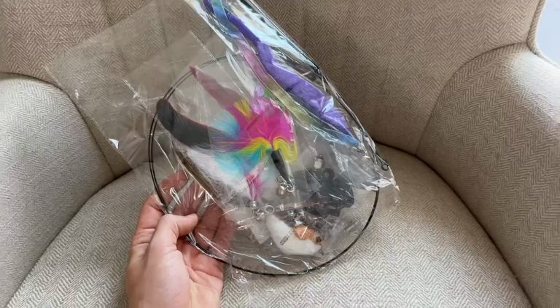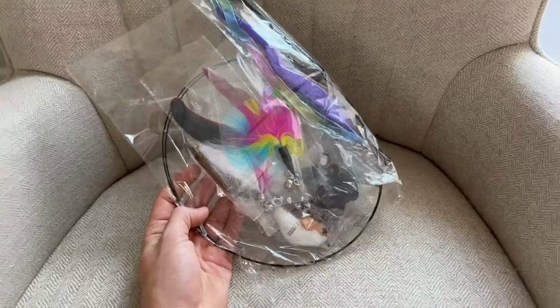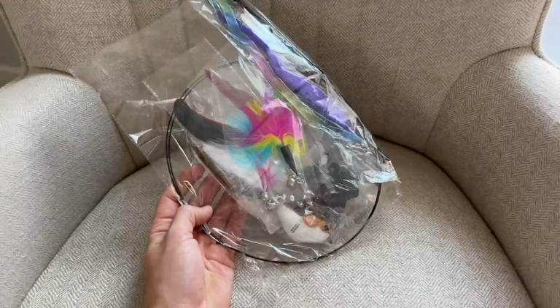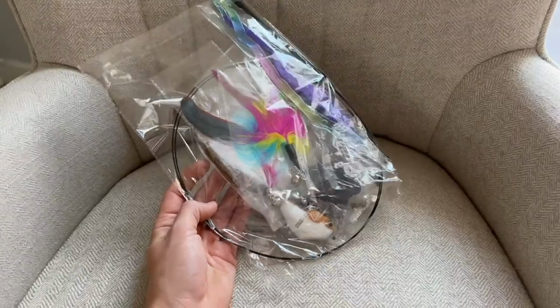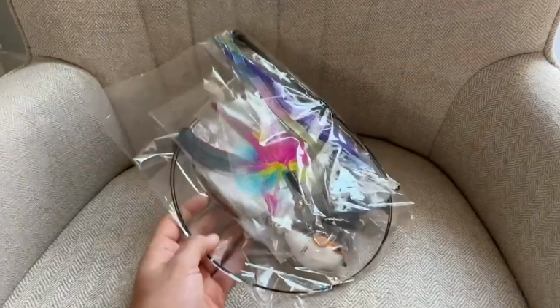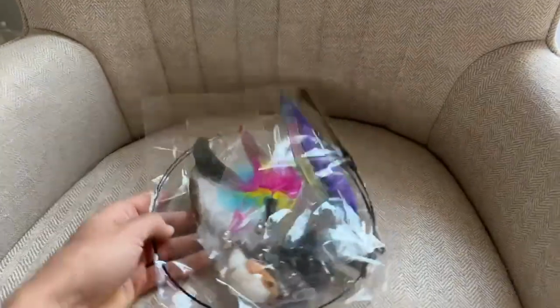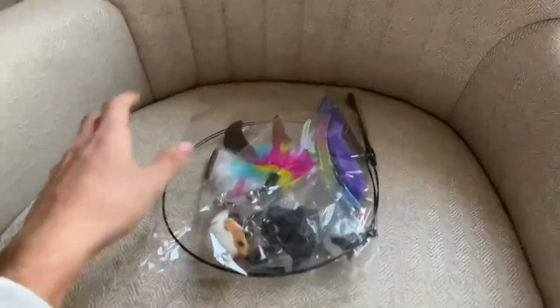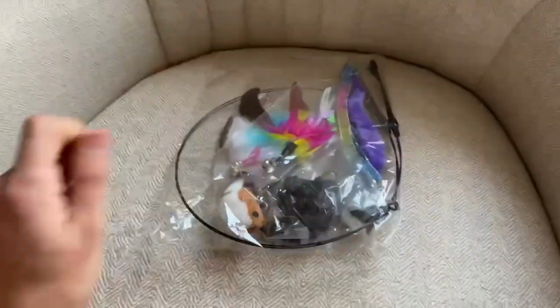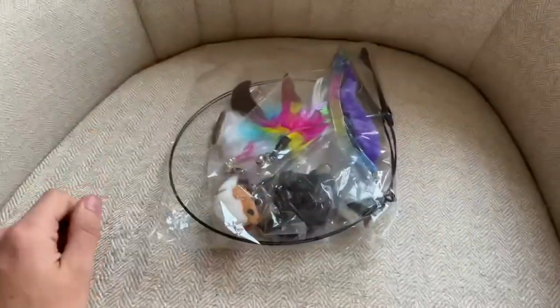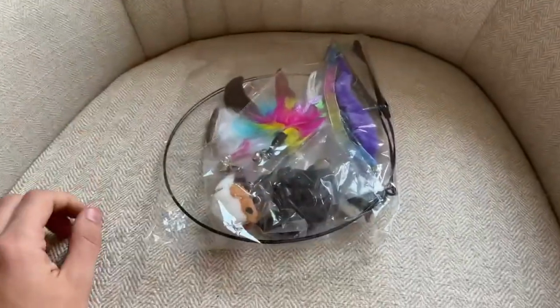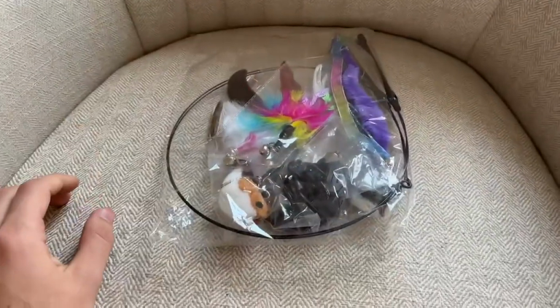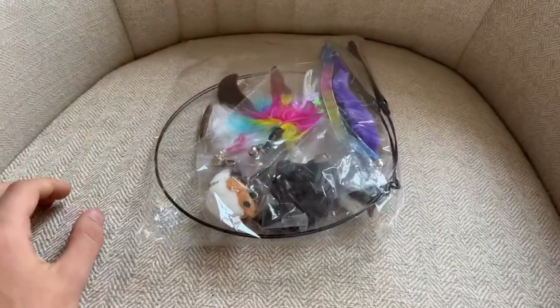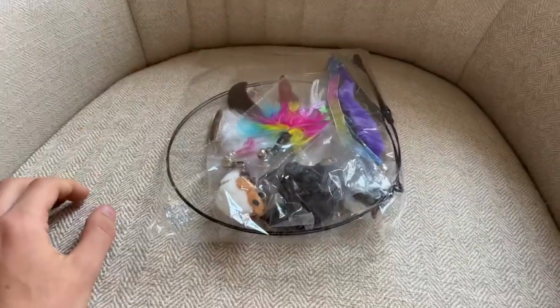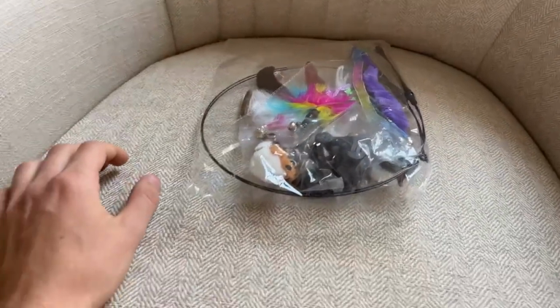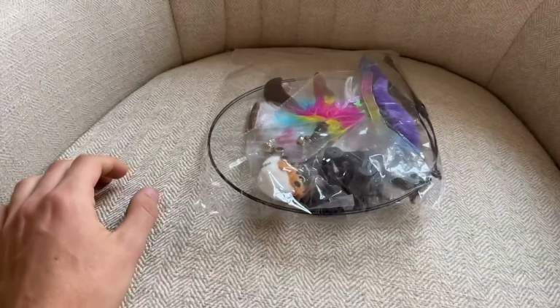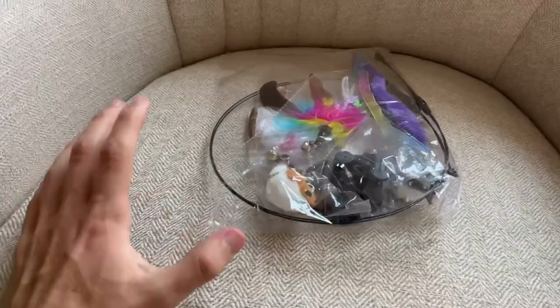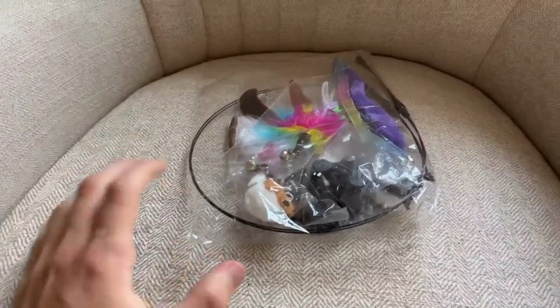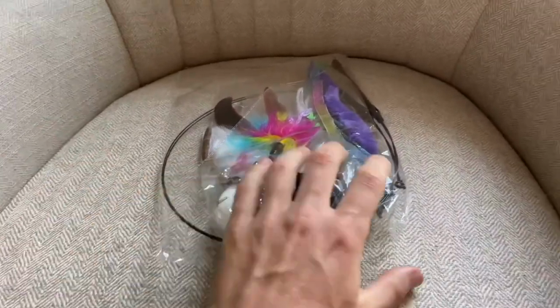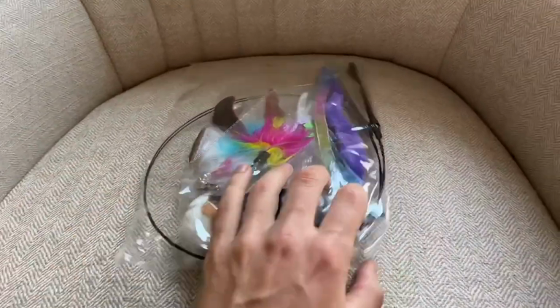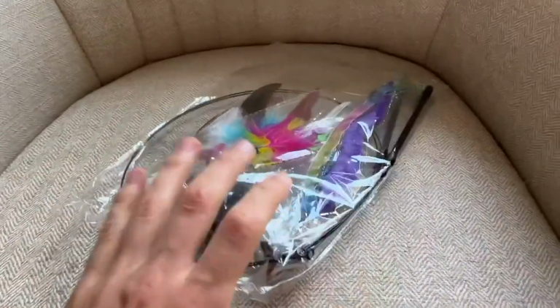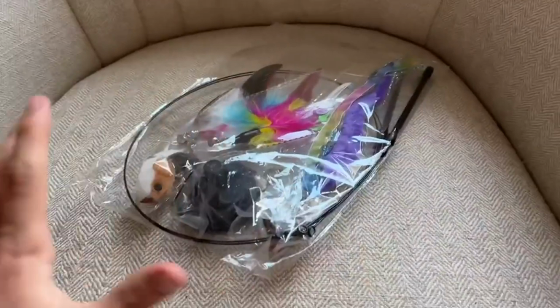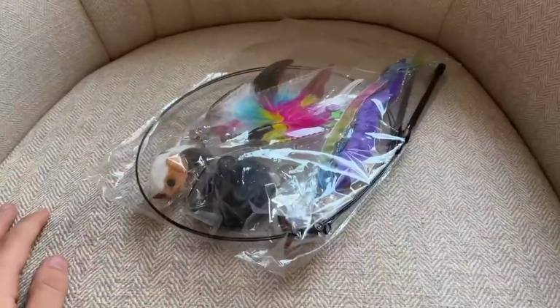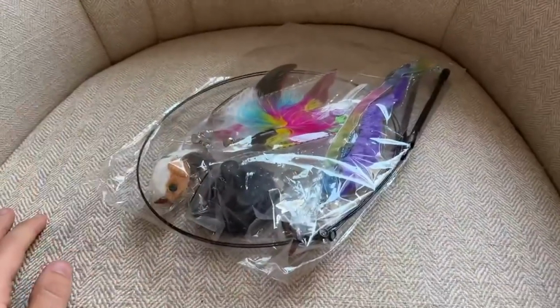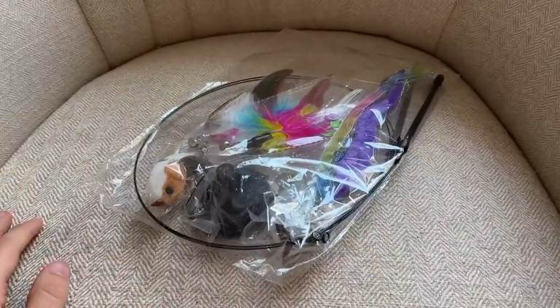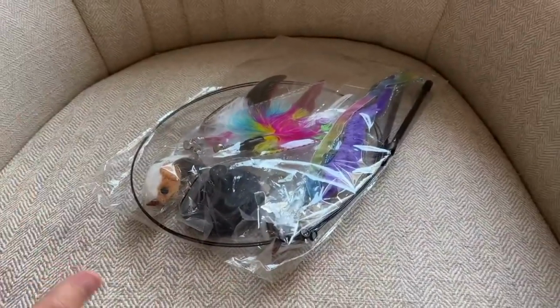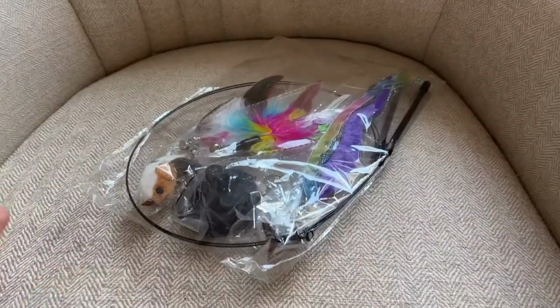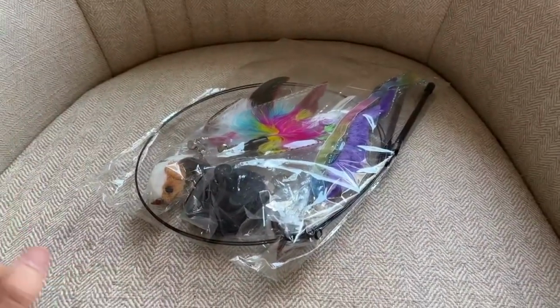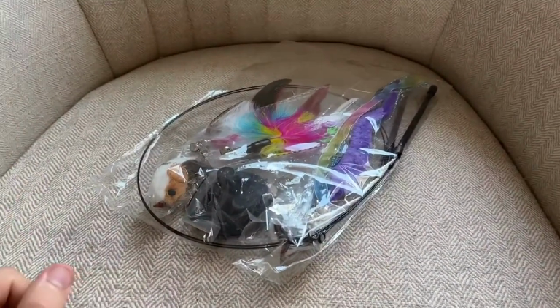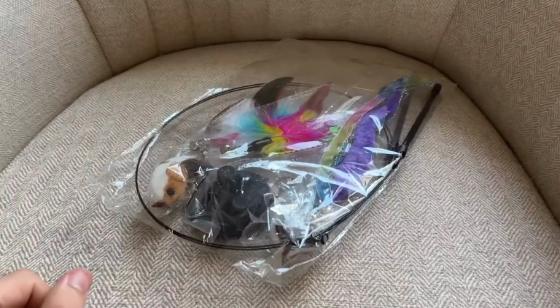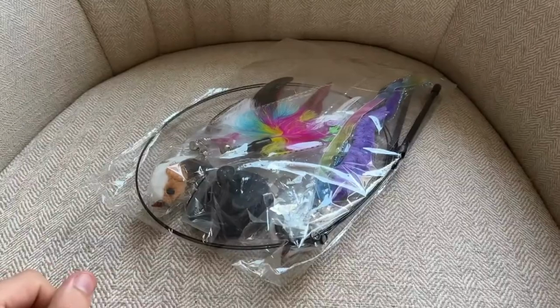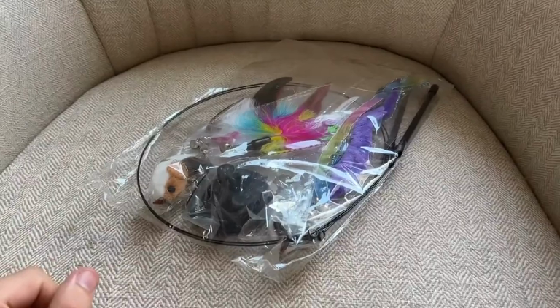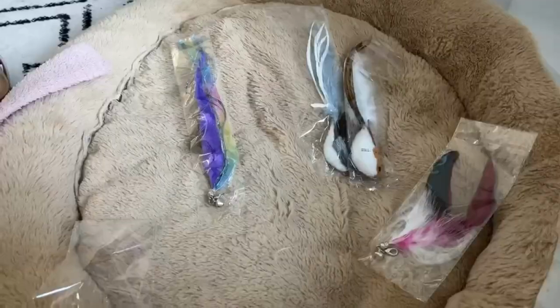Hey everybody, I just wanted to do a quick review video on this cat toy set with the suction cup that goes to the ground. This is just with the packaging that it comes in and I'm going to set it up for you guys and show you how it looks and how it works.